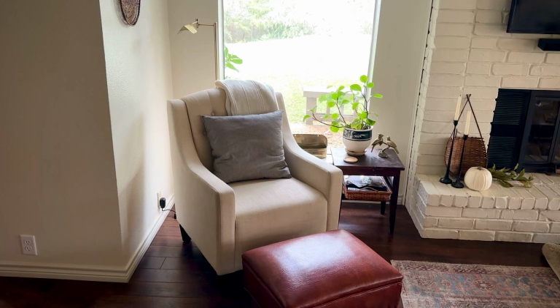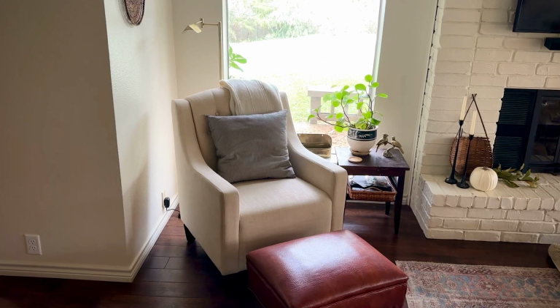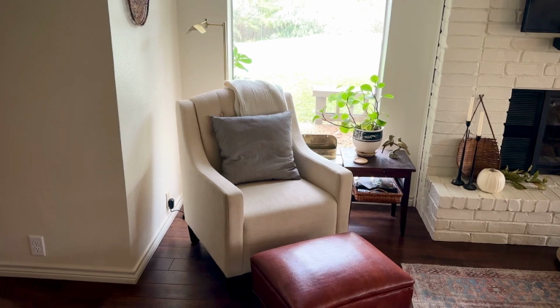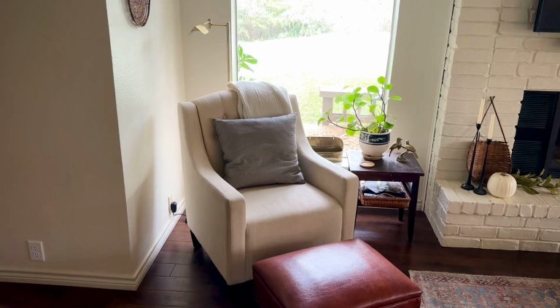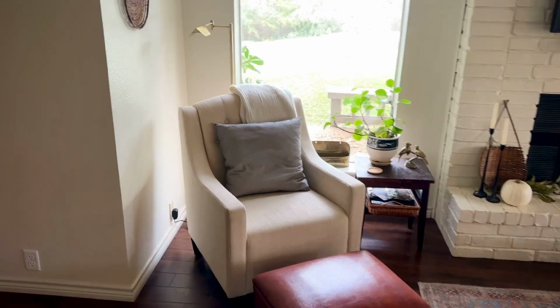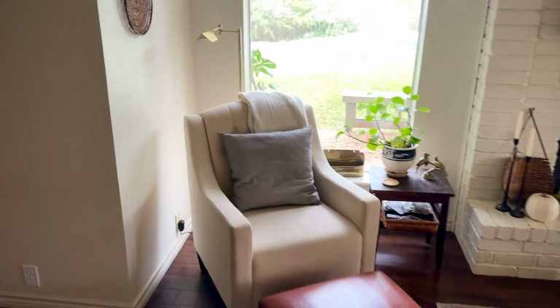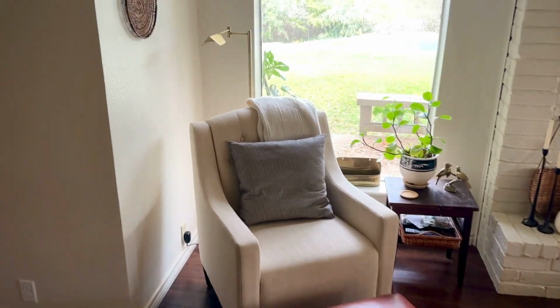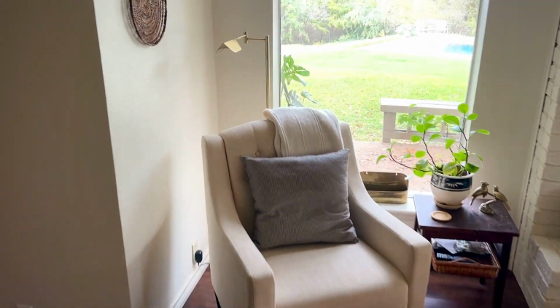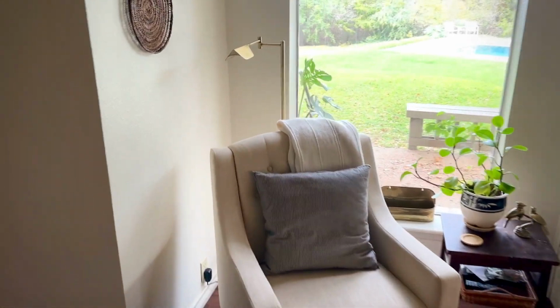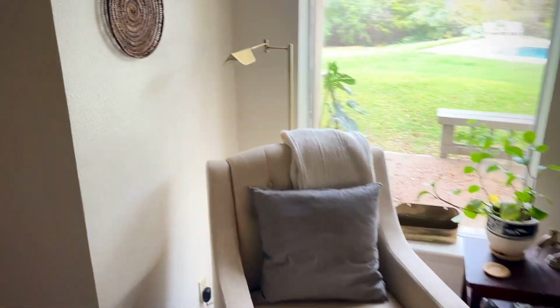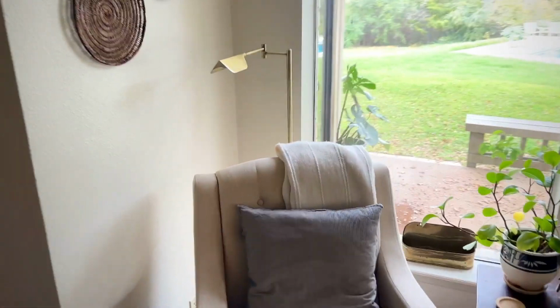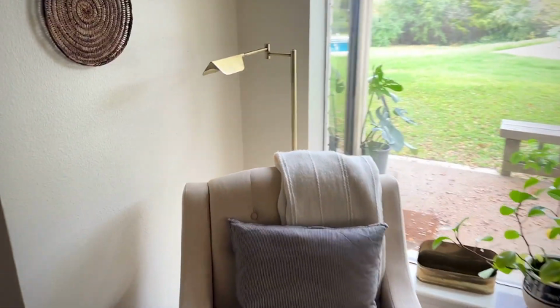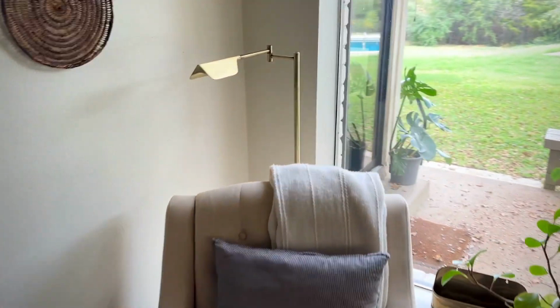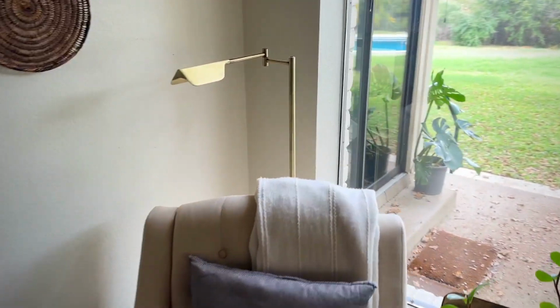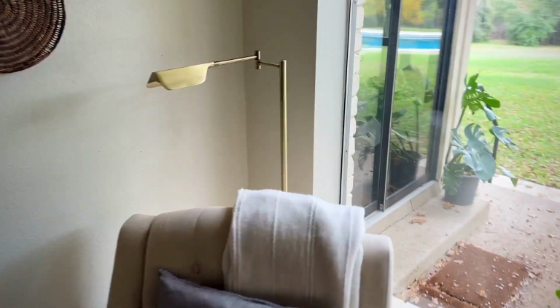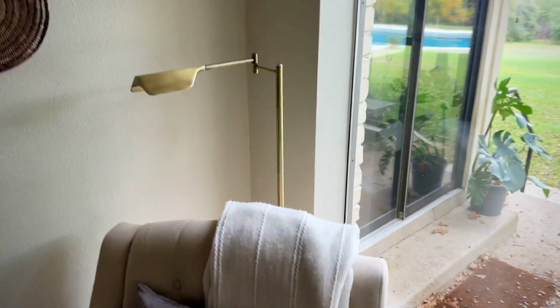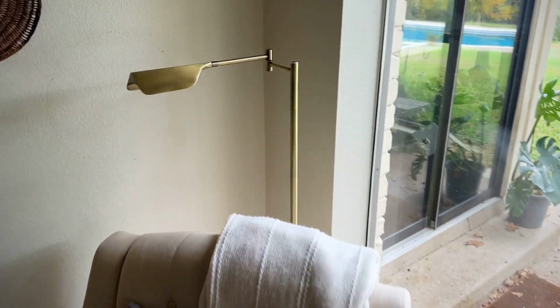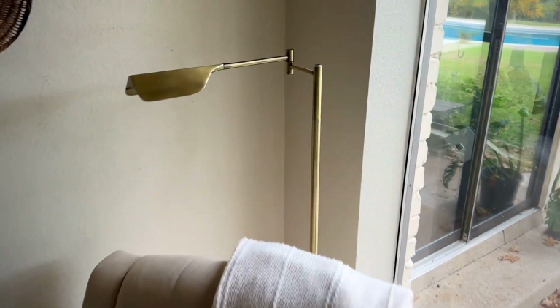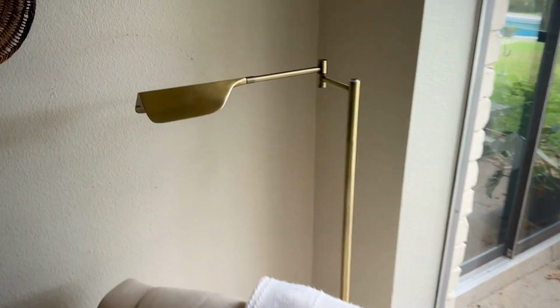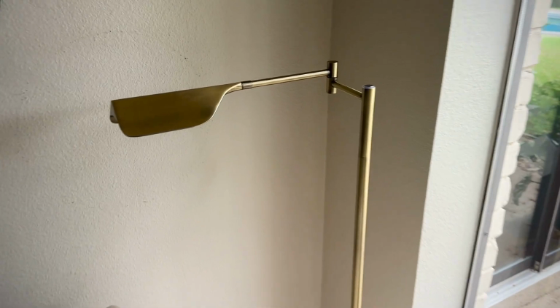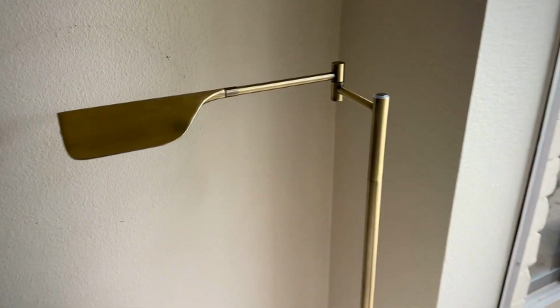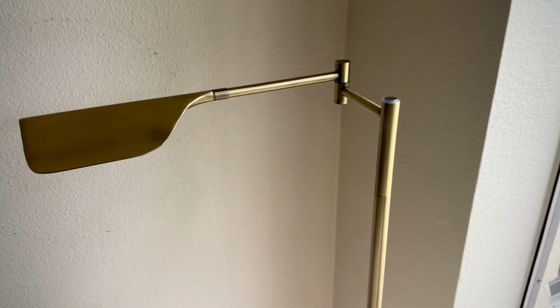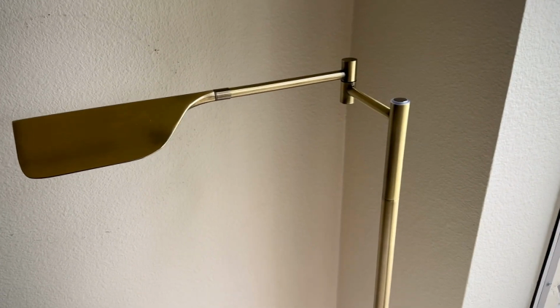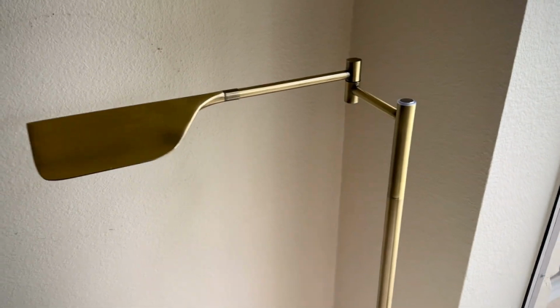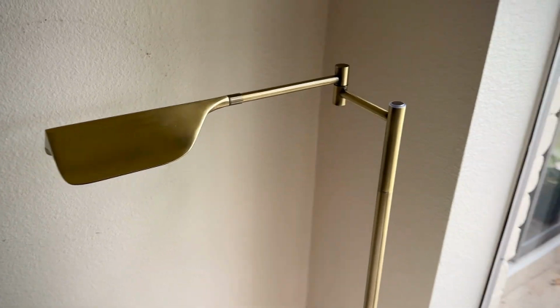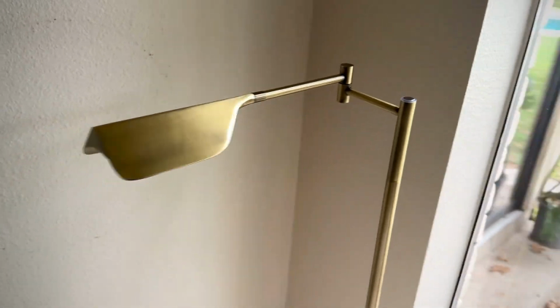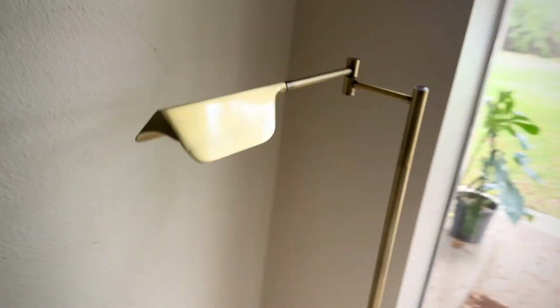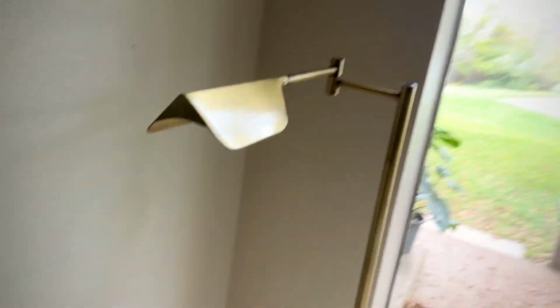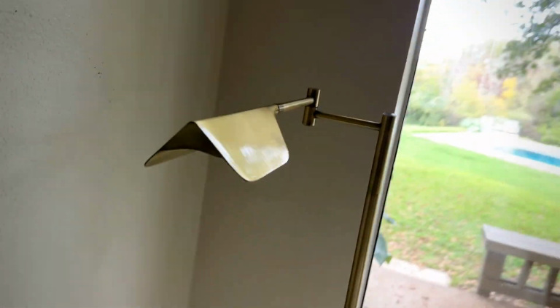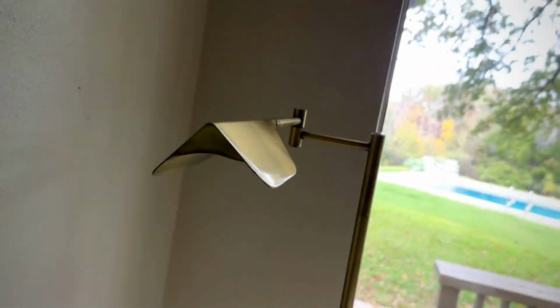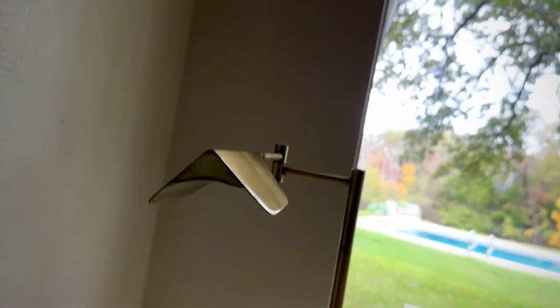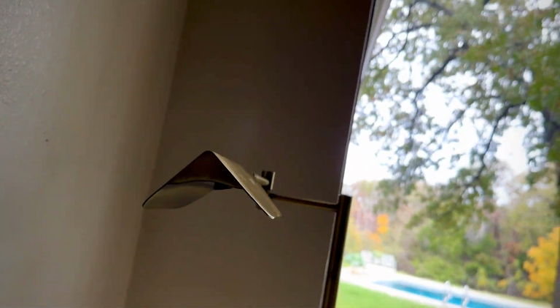We just got a new lamp in gold. What we like most about it is the shape — it's unique. We've had this style before, but this is a new shape.